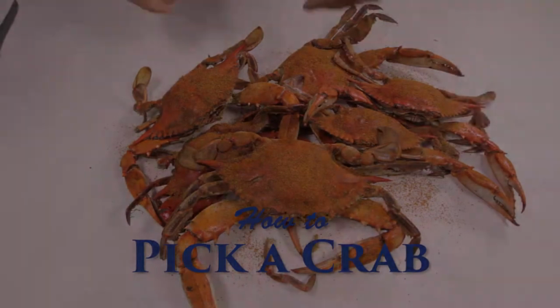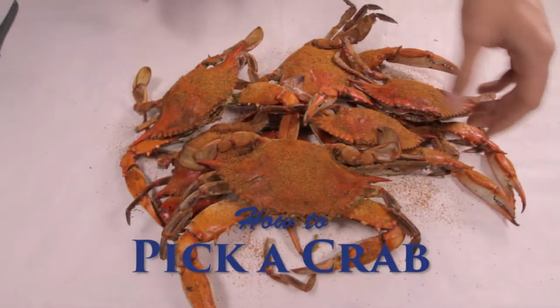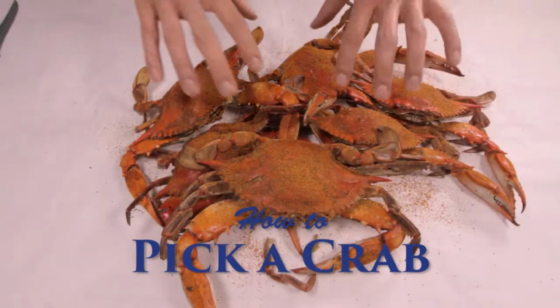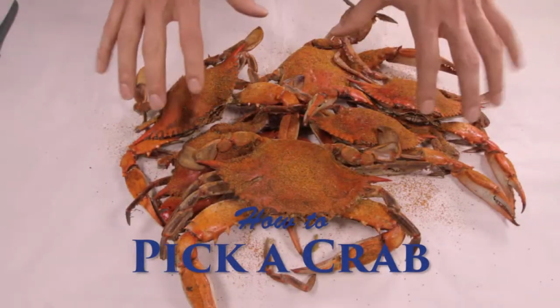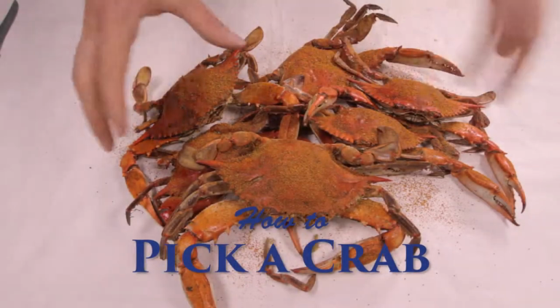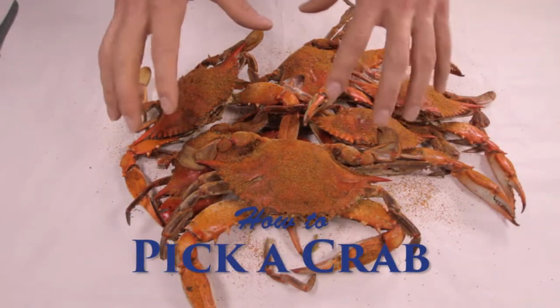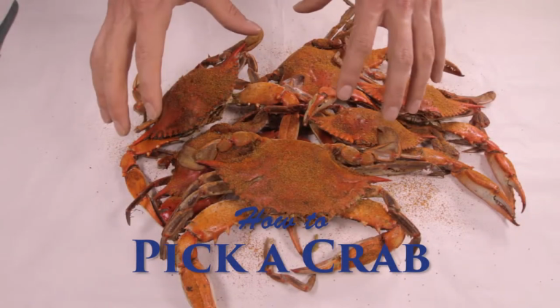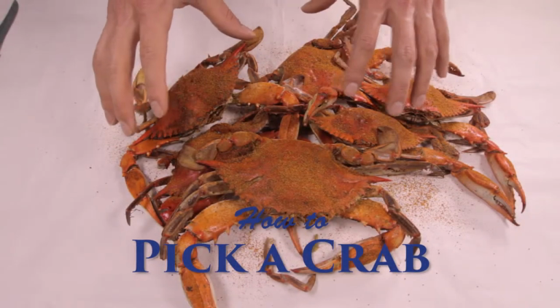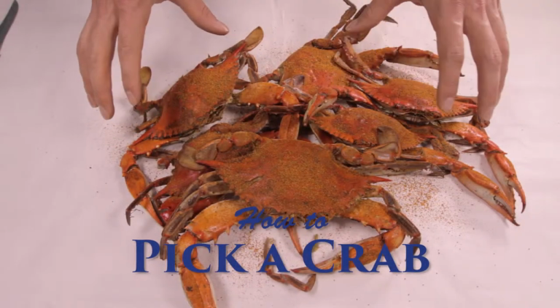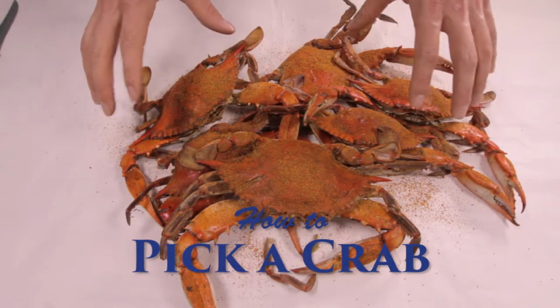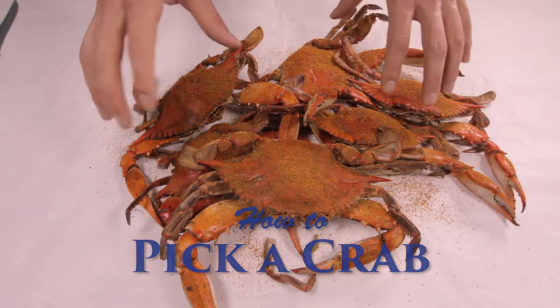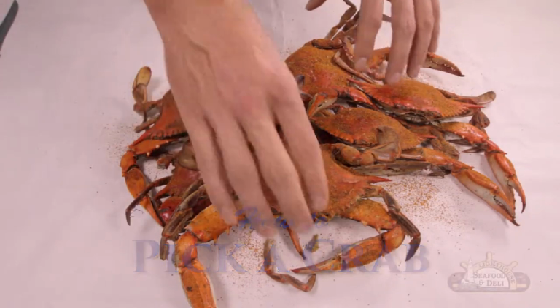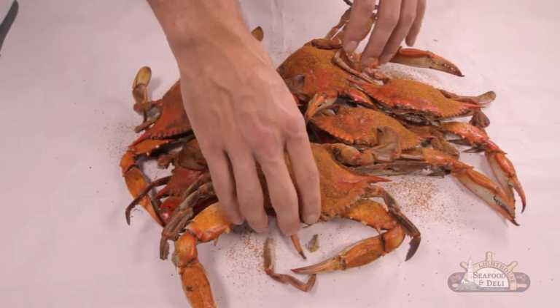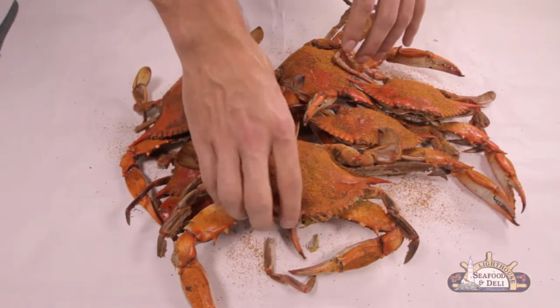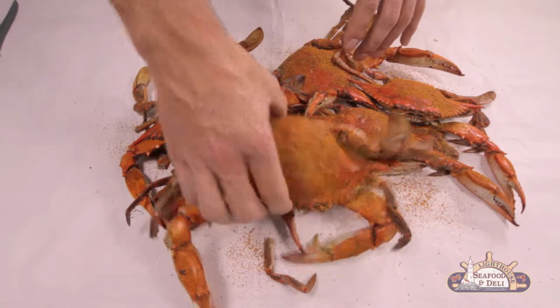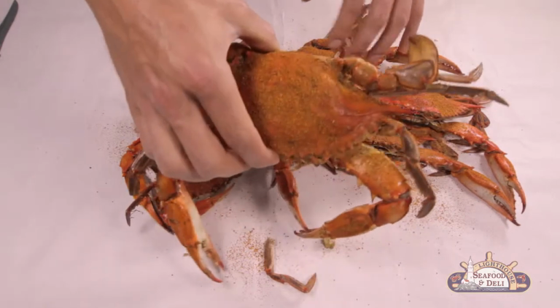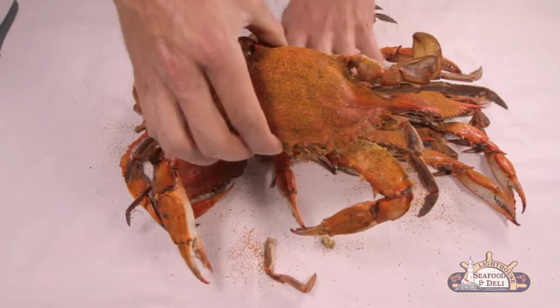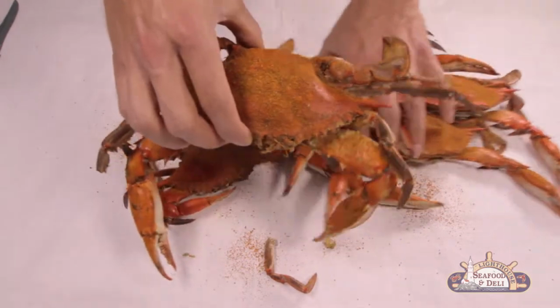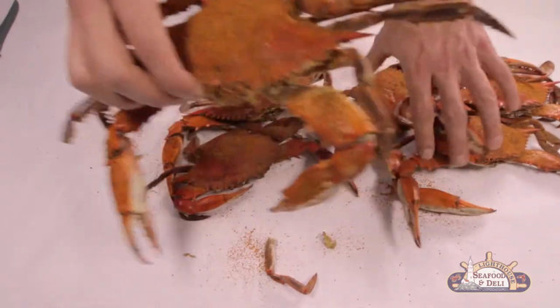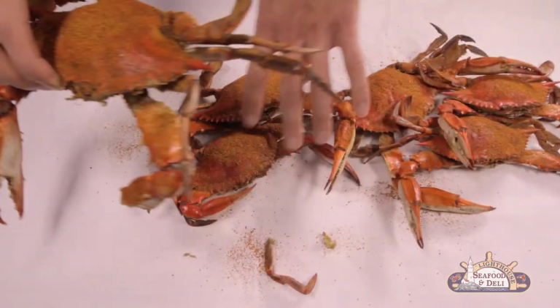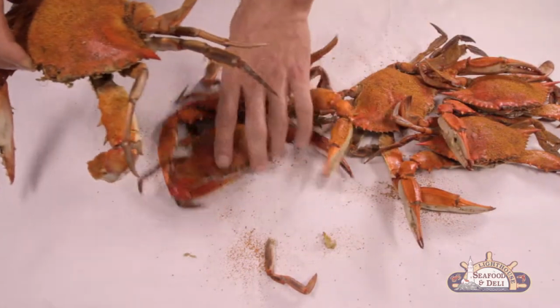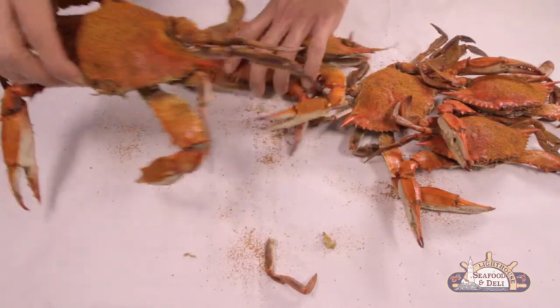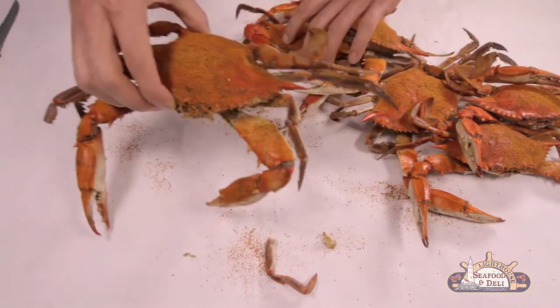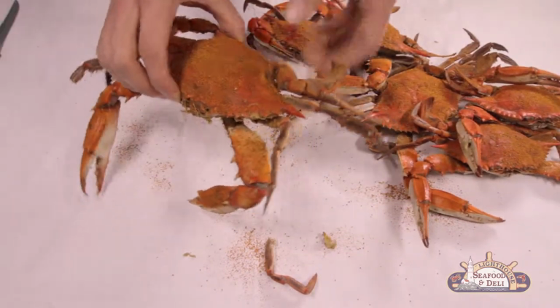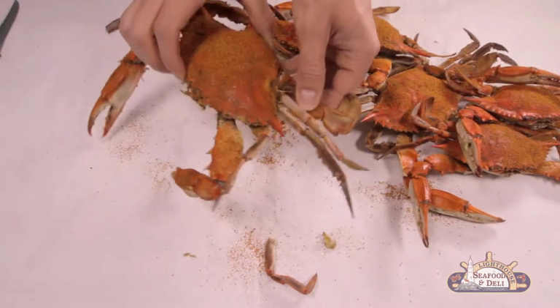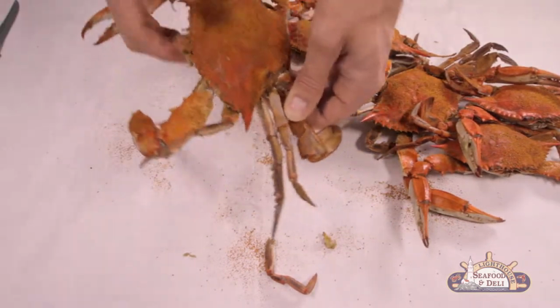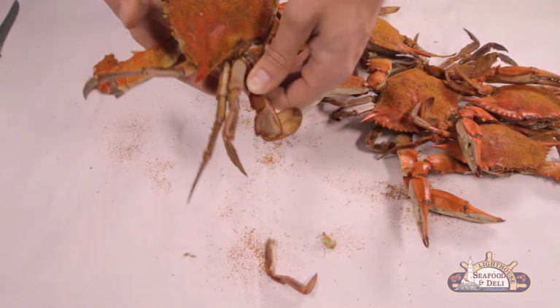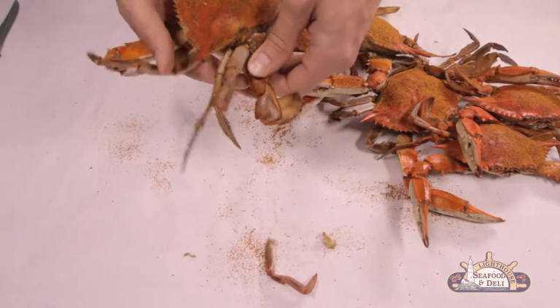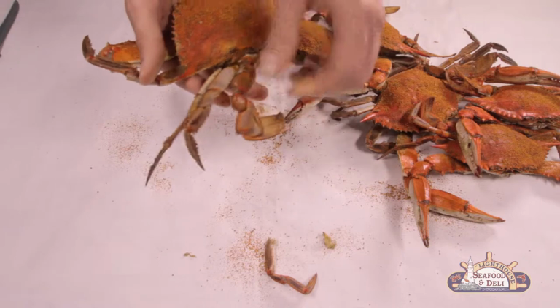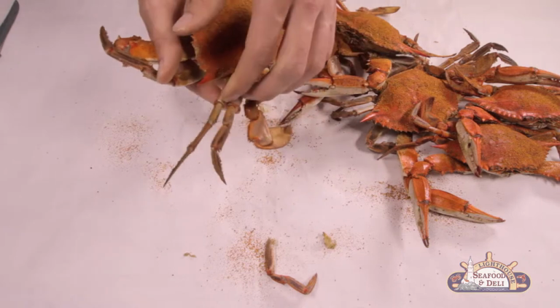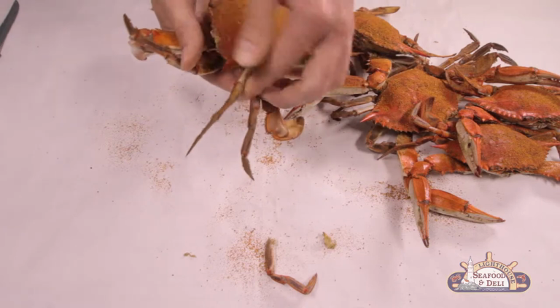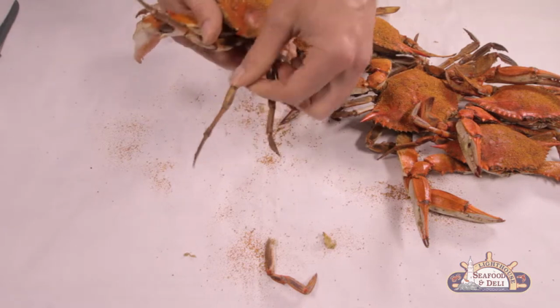Arr! Avast ye mateys! Here's how ye pick a blue crab. These here be North Carolina blue crabs. That red color comes from our high-pressure steaming process.